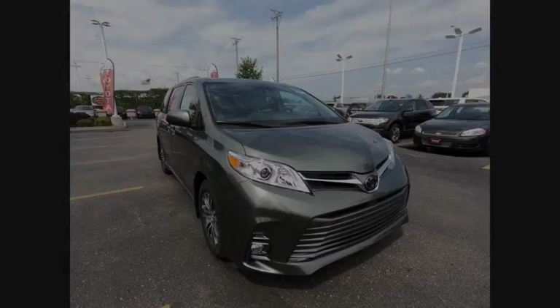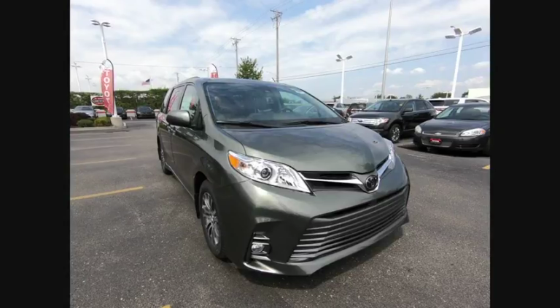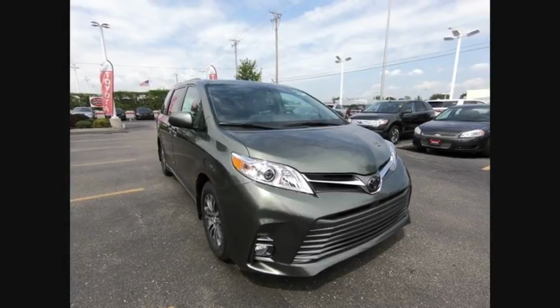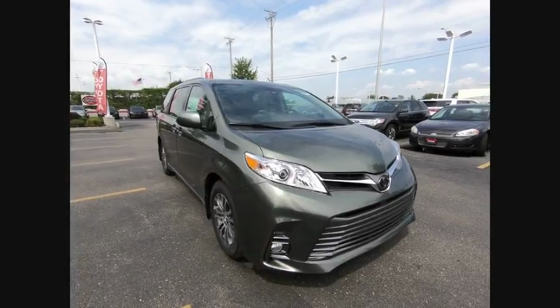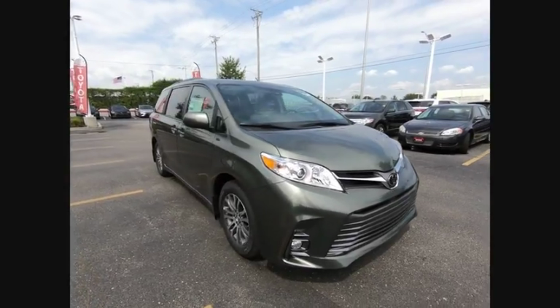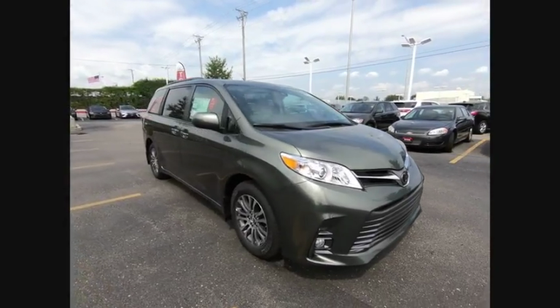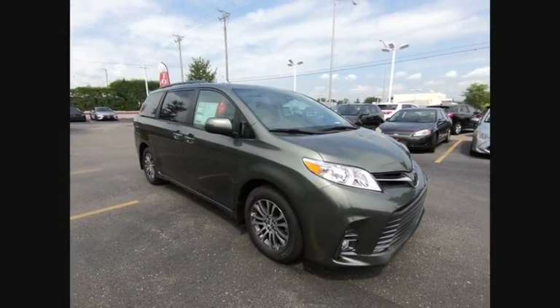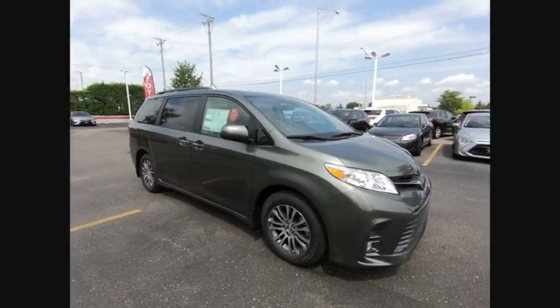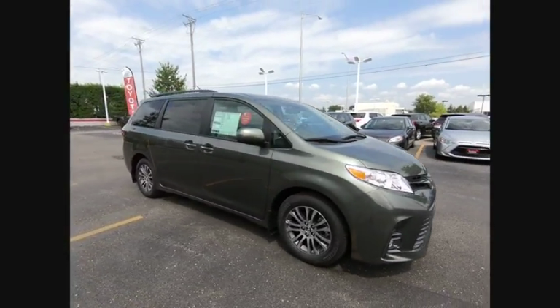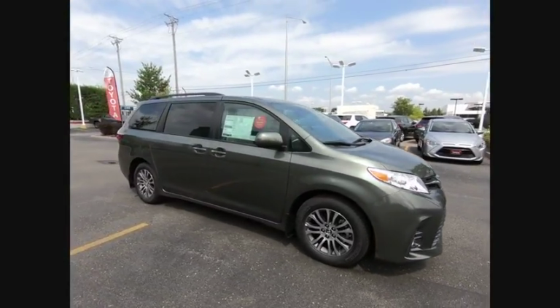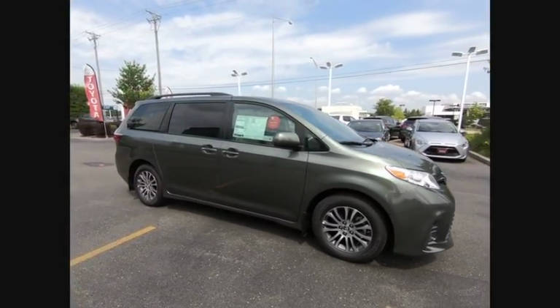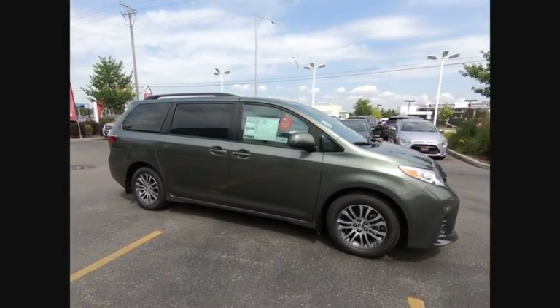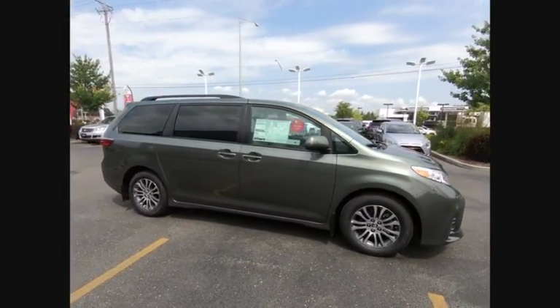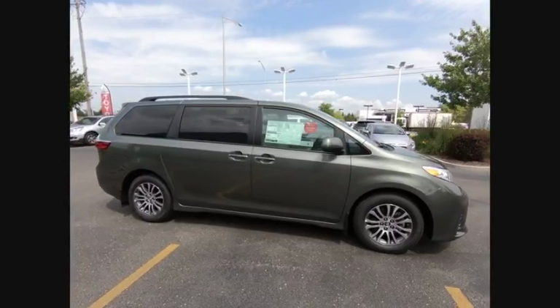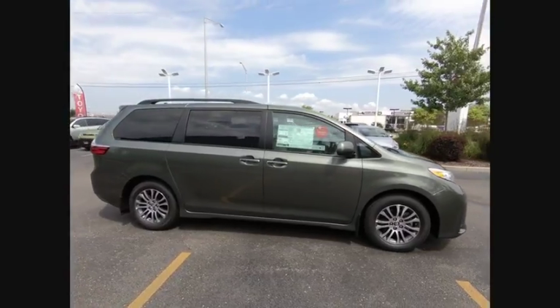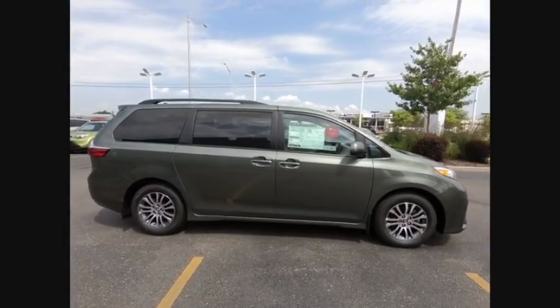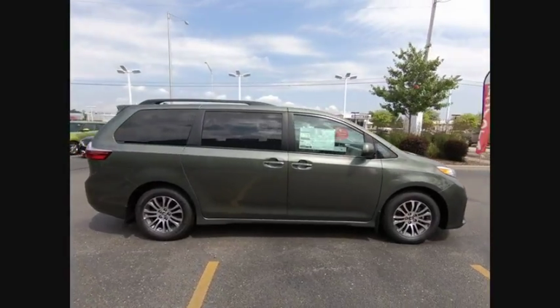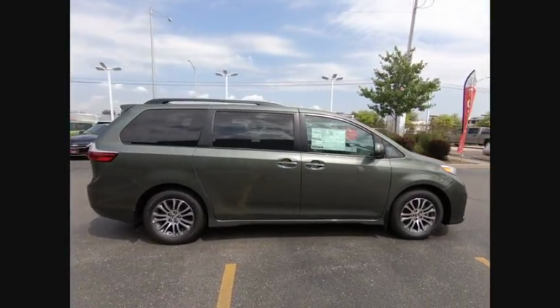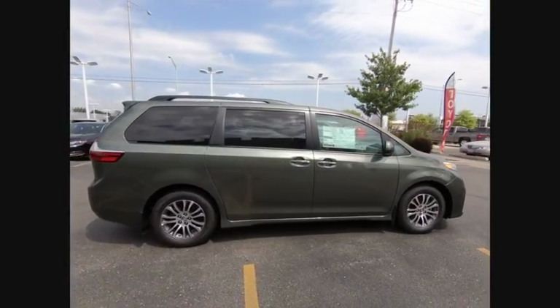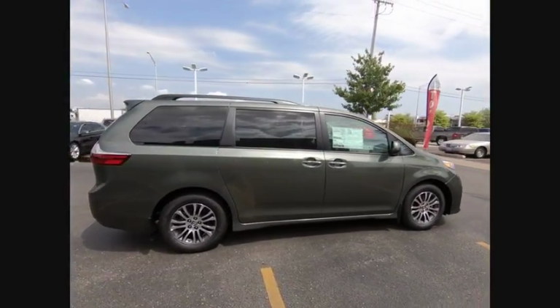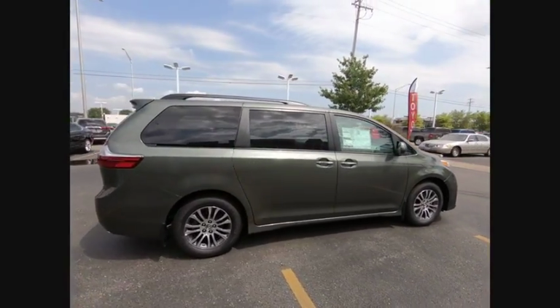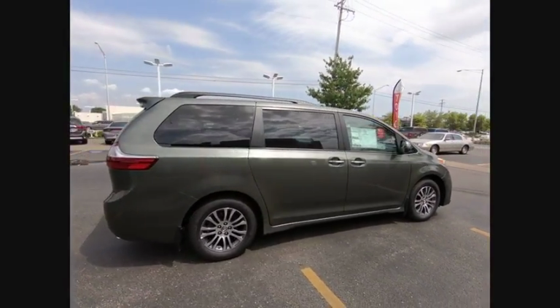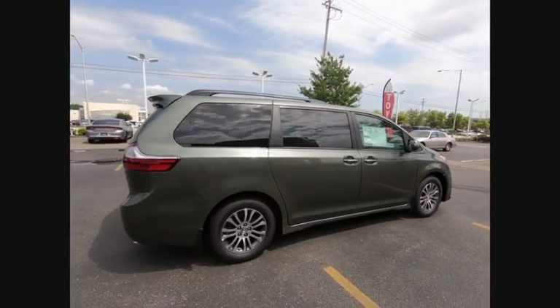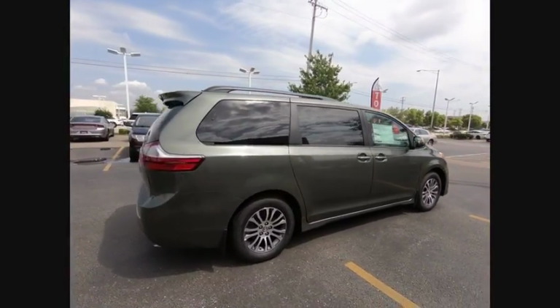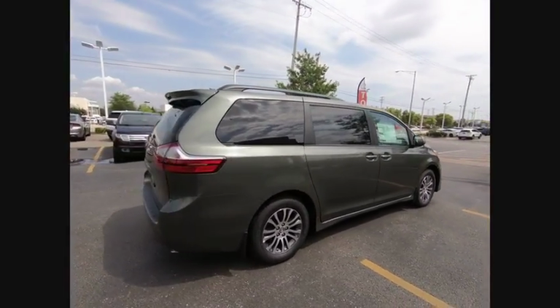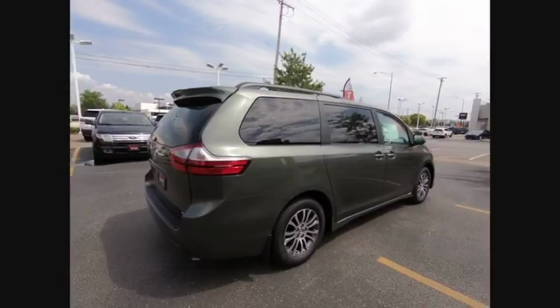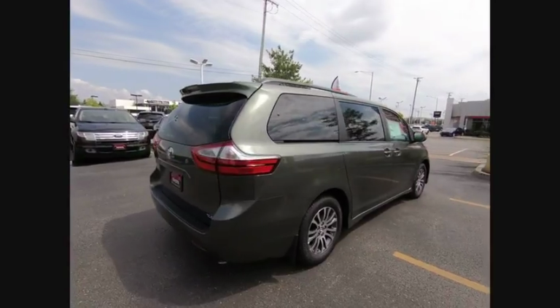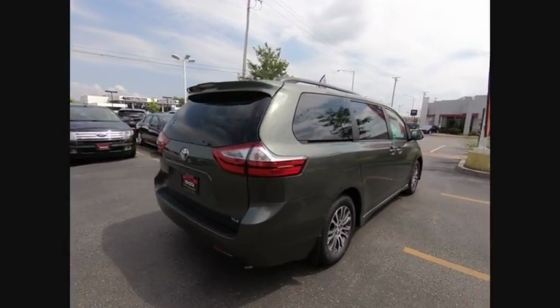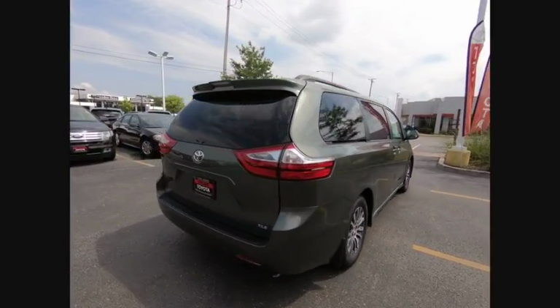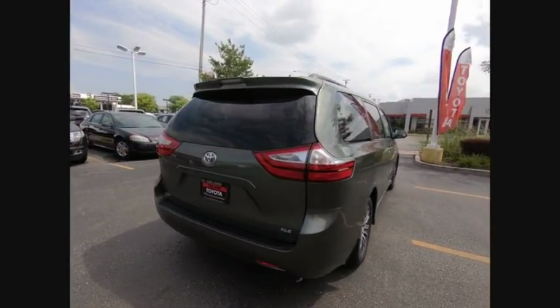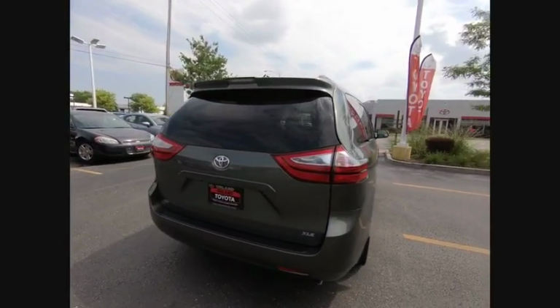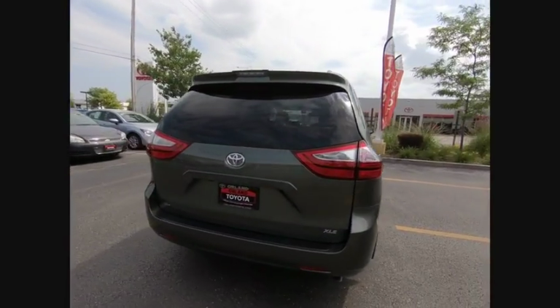The 2018 Sienna. Sienna offers excellent overall quality and long-term dependability, making it a hassle-free vehicle to drive day in and day out, while contributing to peace of mind on long road trips.